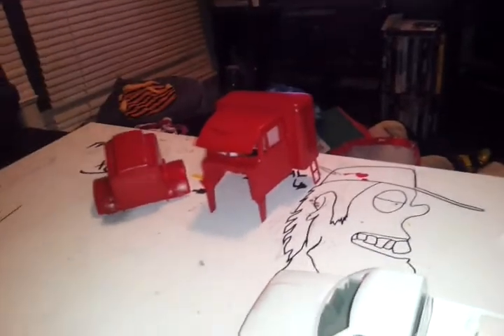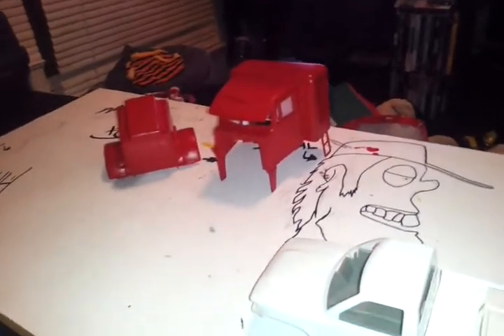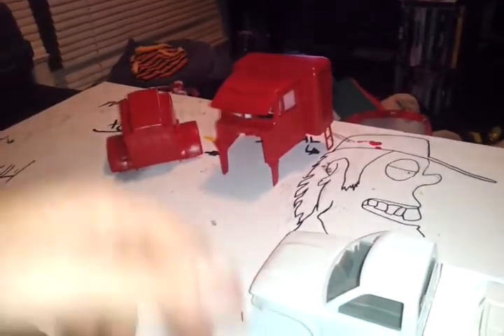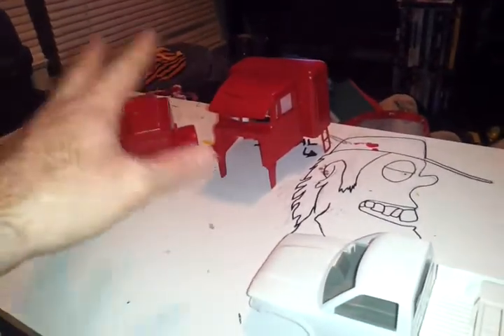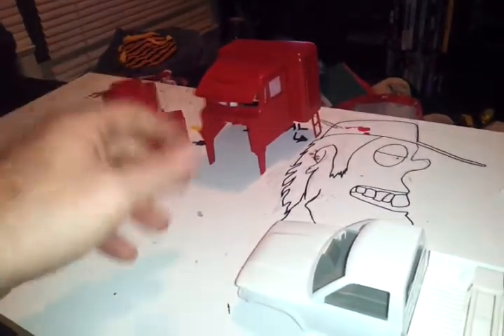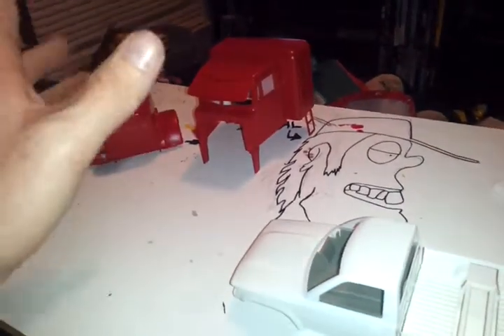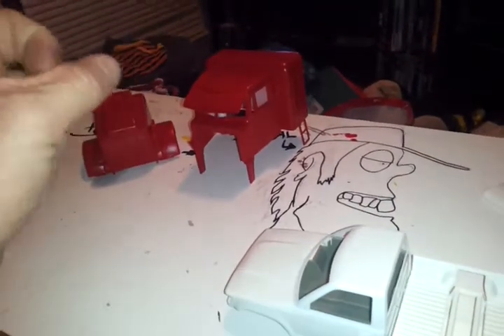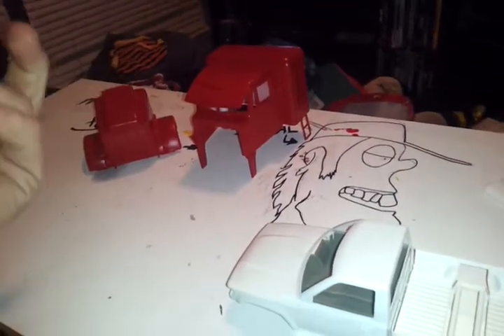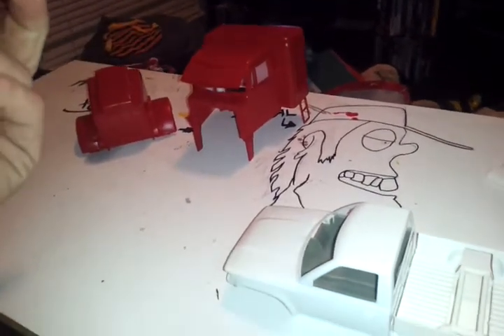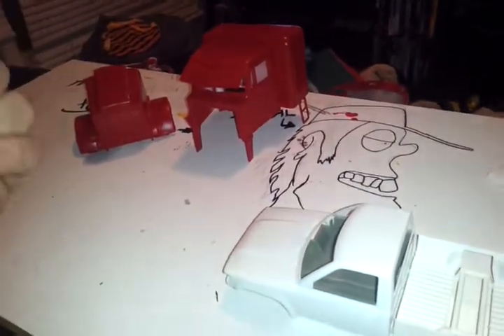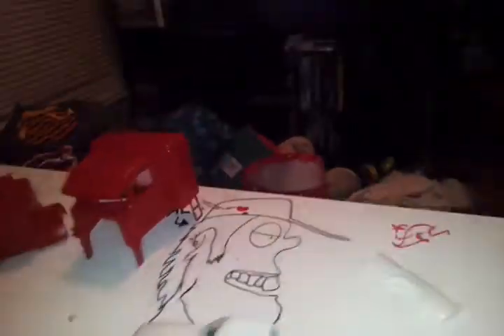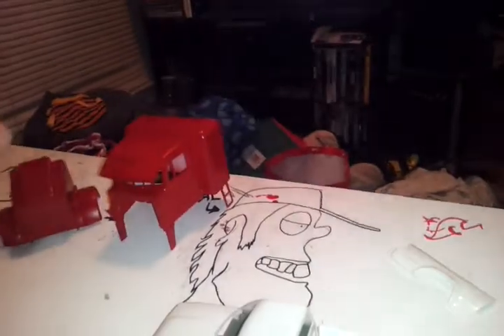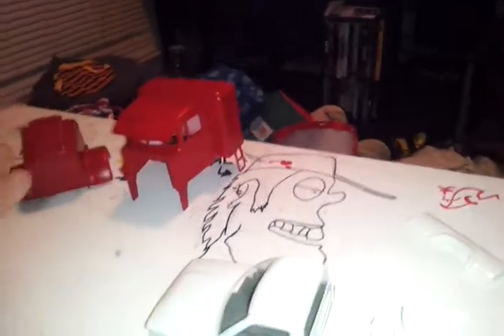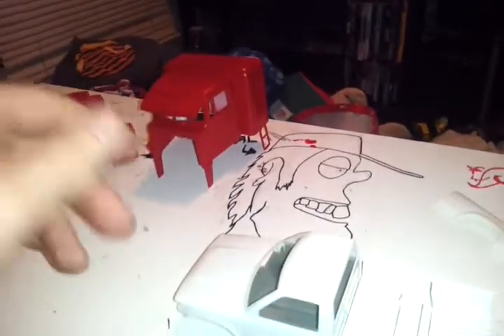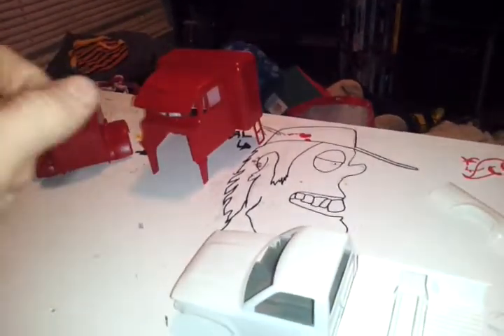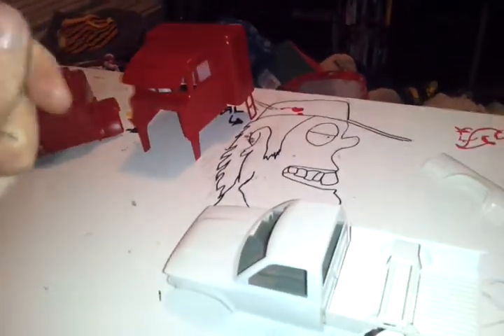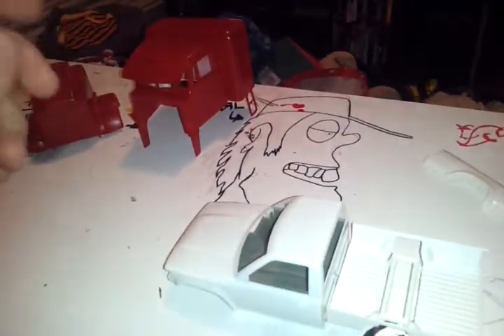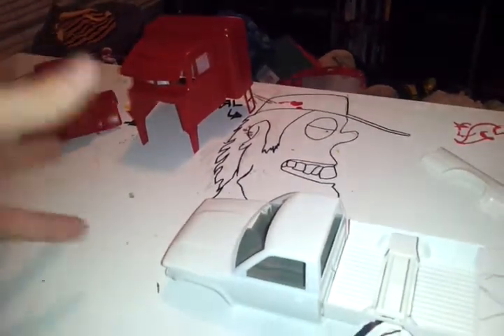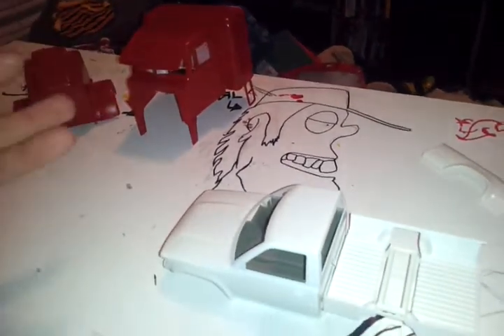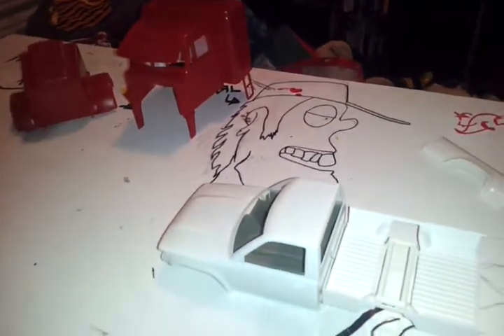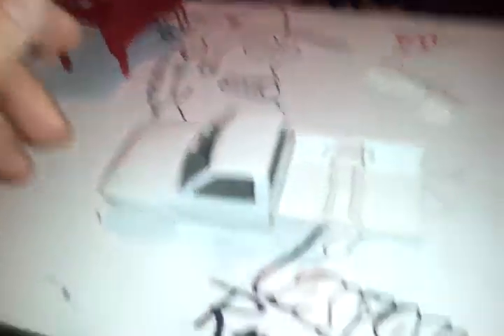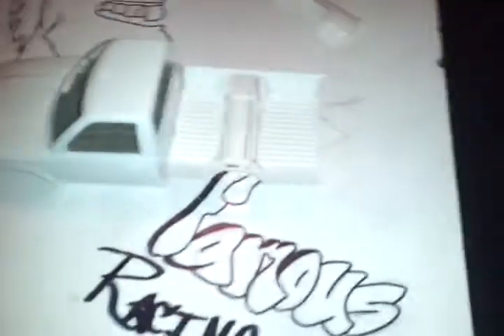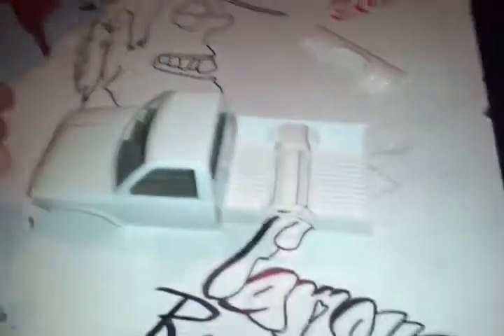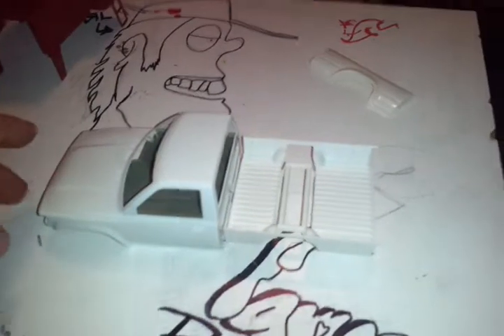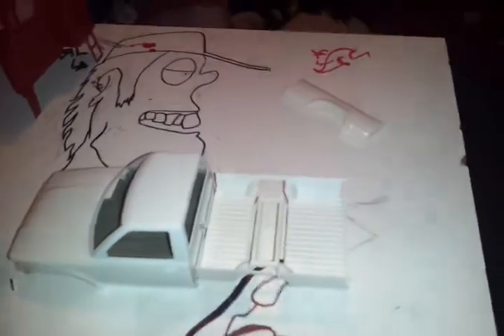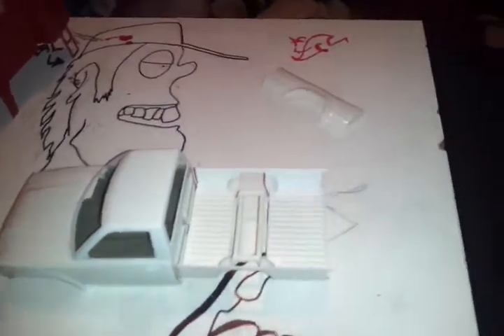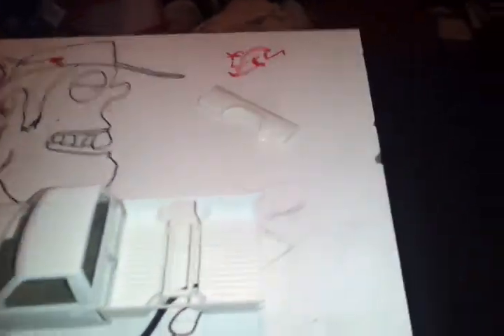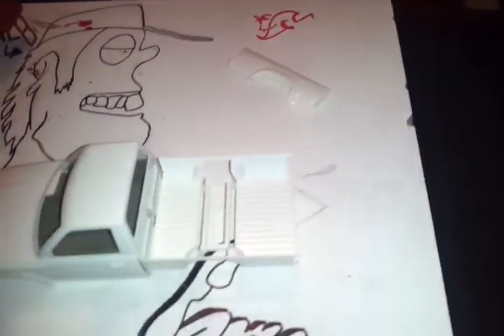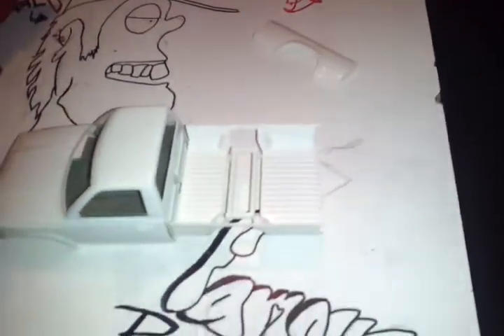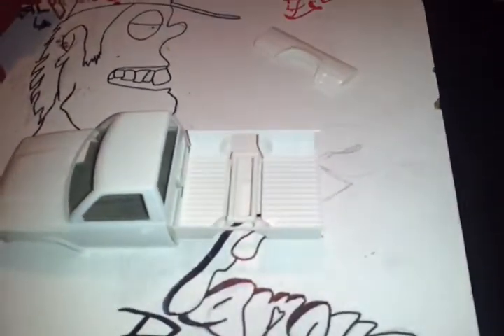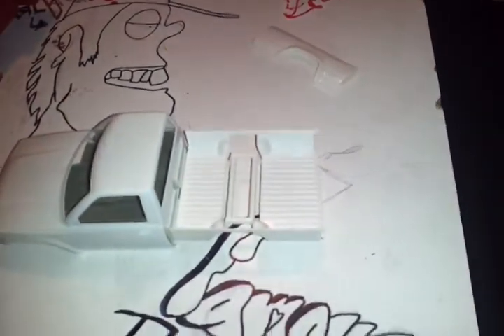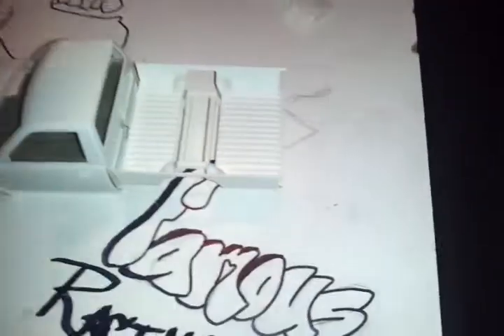I still got some detail painting to do on it, and then I gotta paint the interior of the cab, and the Pete will be done. So as I was waiting for that to dry, I kind of pulled this out and was starting to mock things up on it.